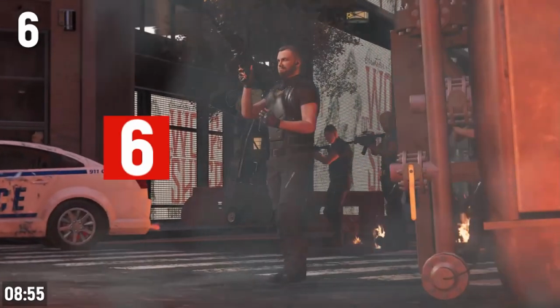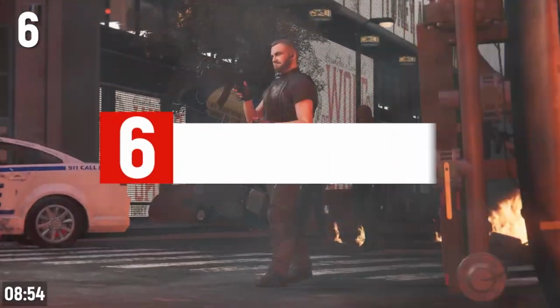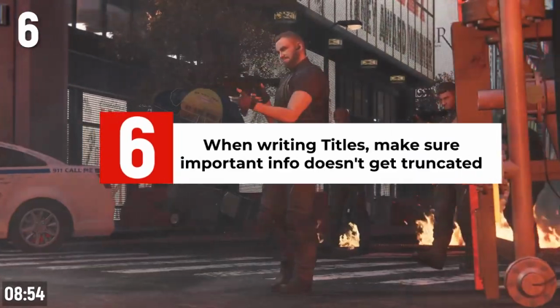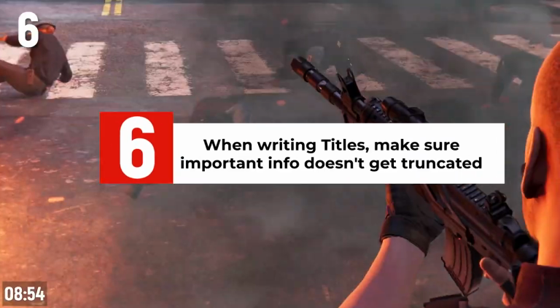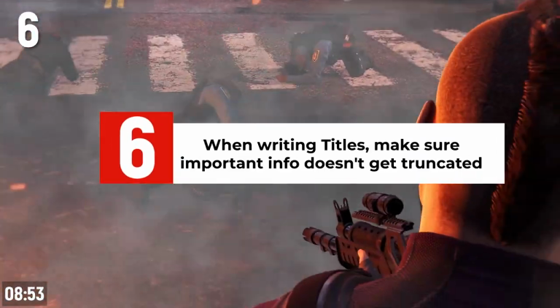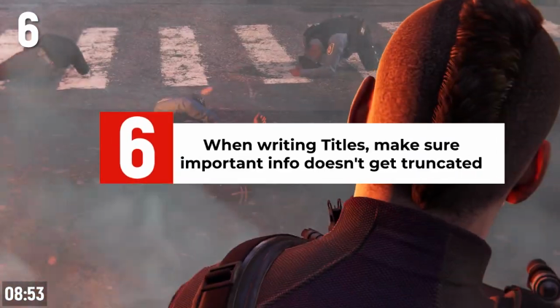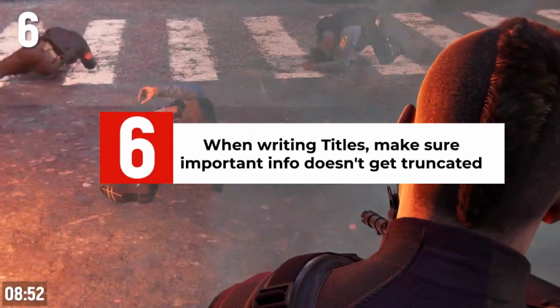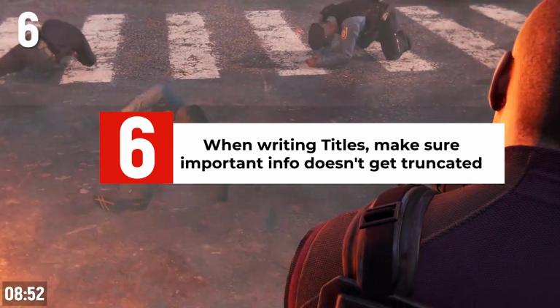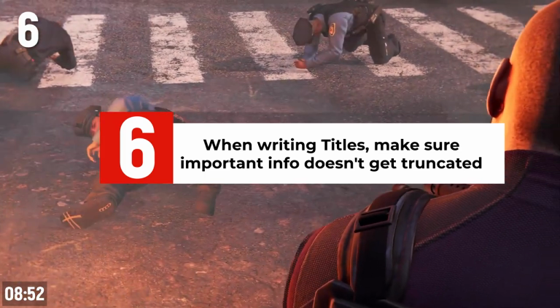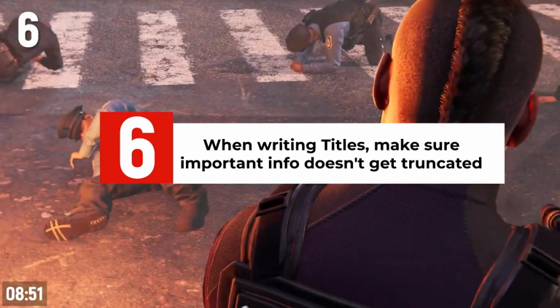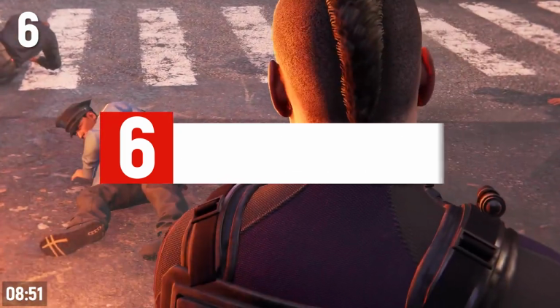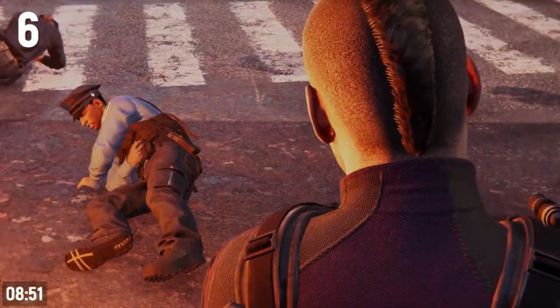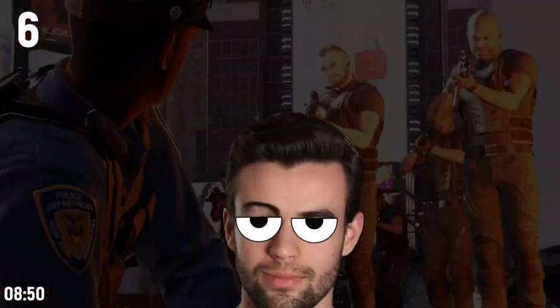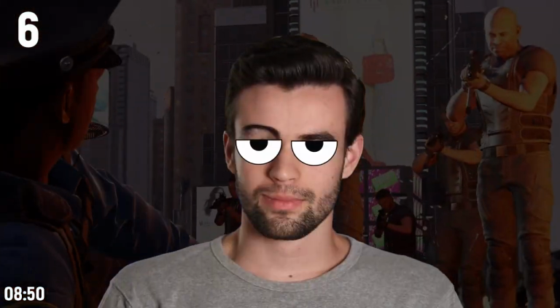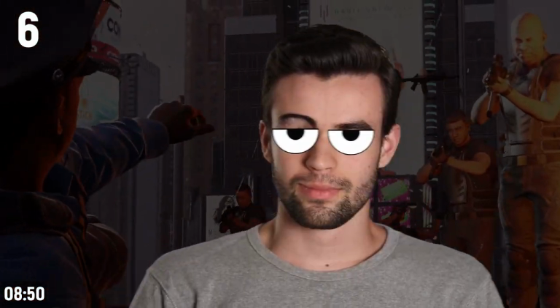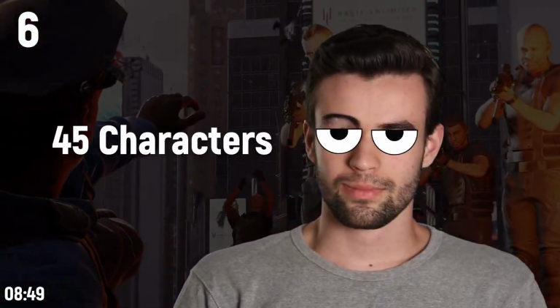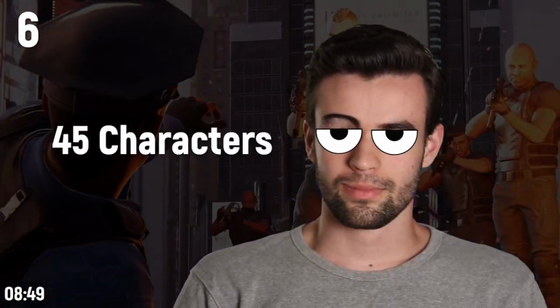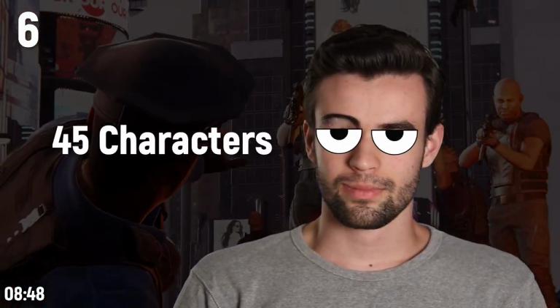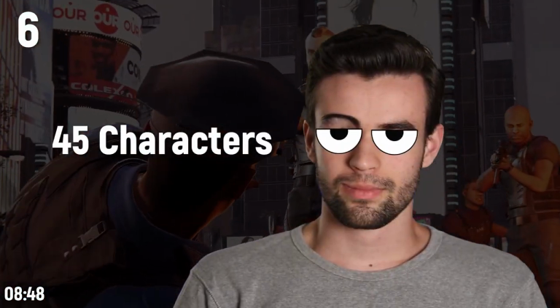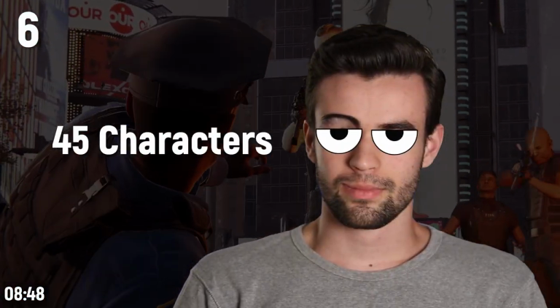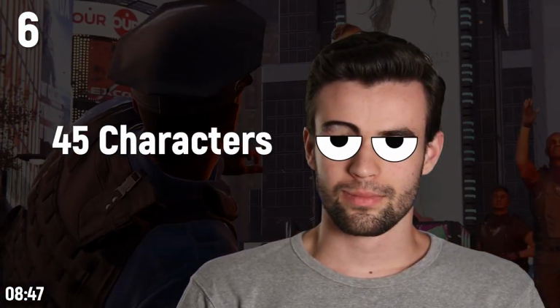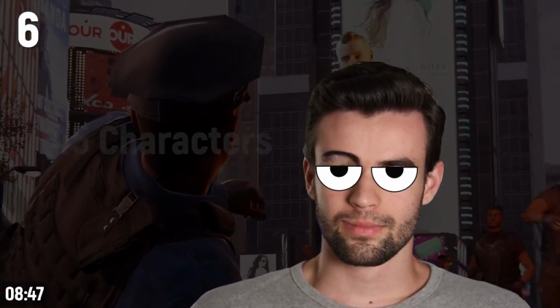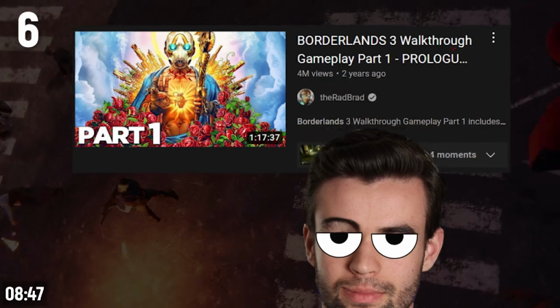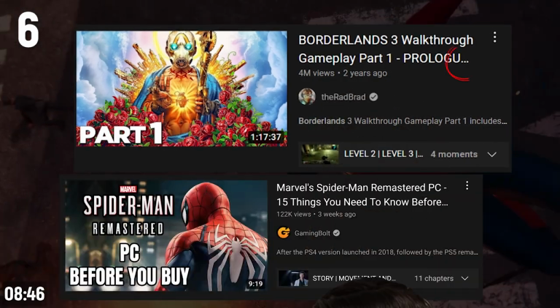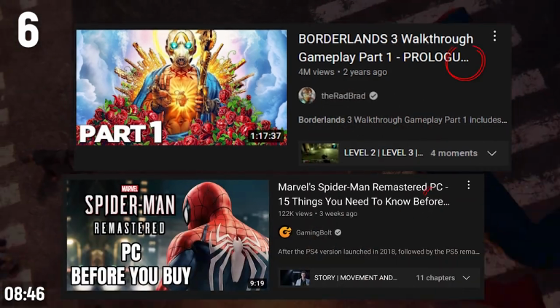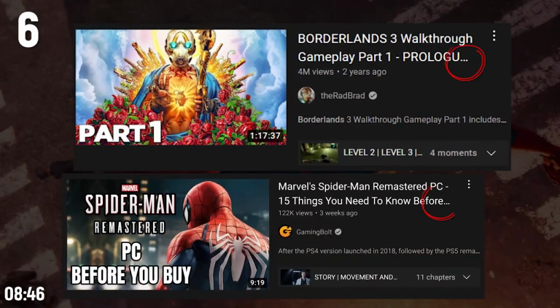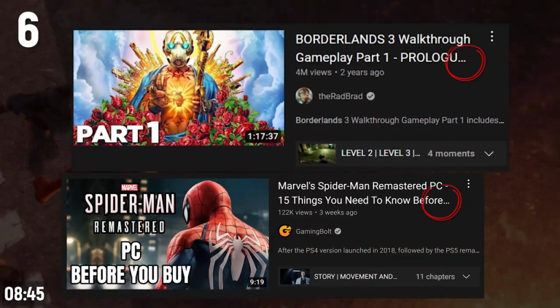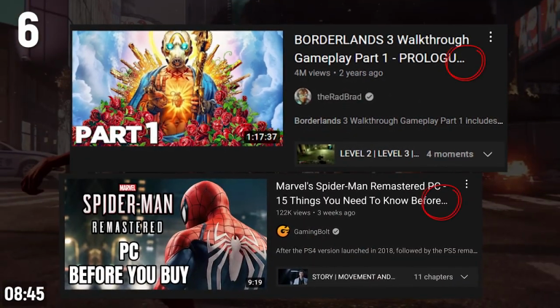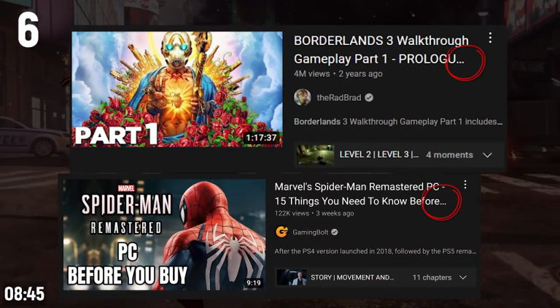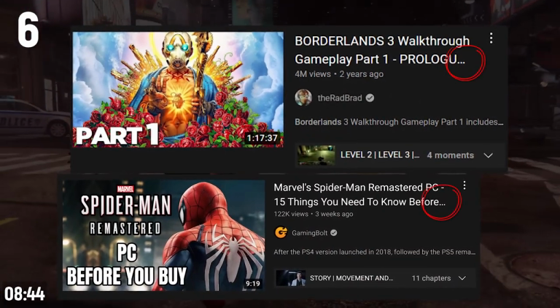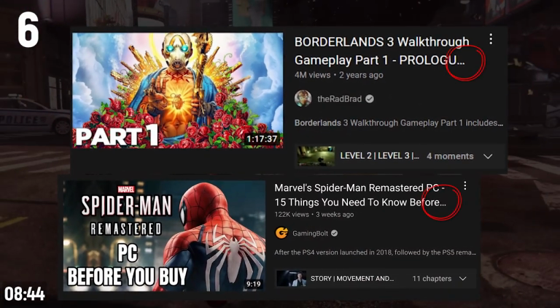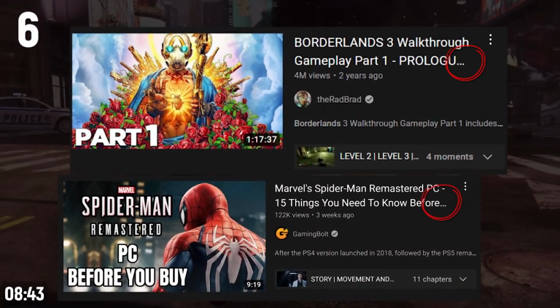When writing your video titles, make sure the important information doesn't get truncated. If your title is longer than 45 characters, usually anything beyond the 45 characters can be cut off for a bunch of mobile viewers.